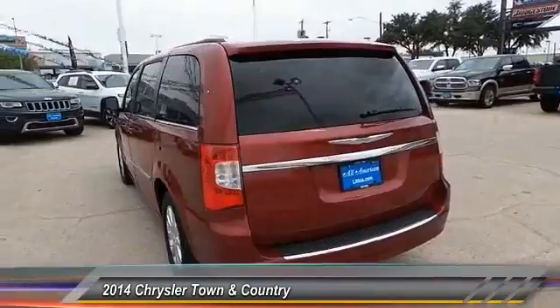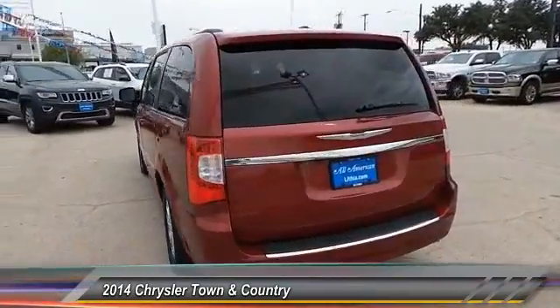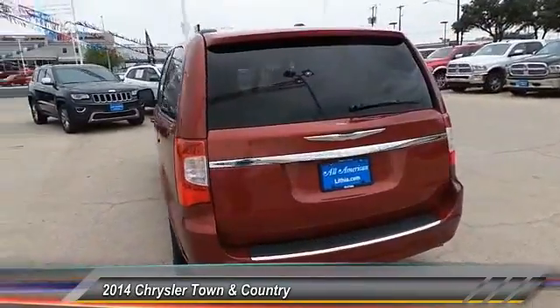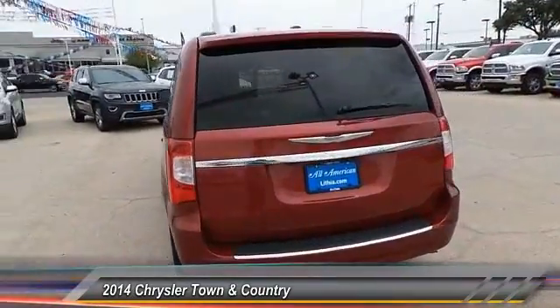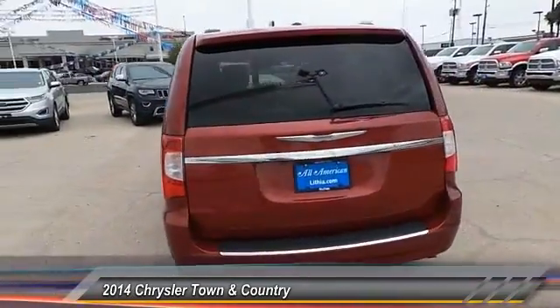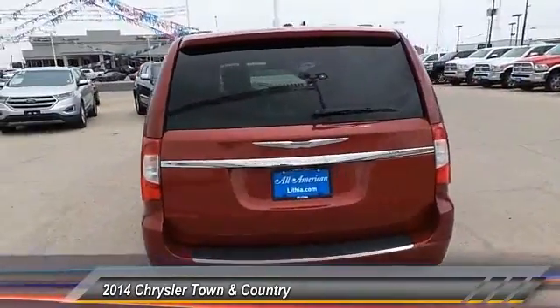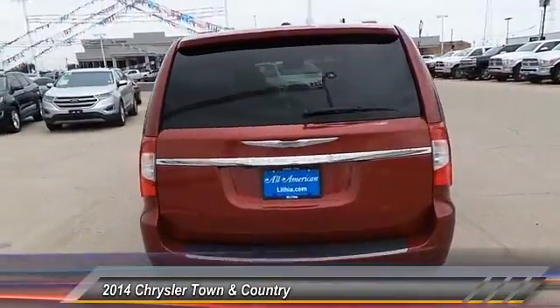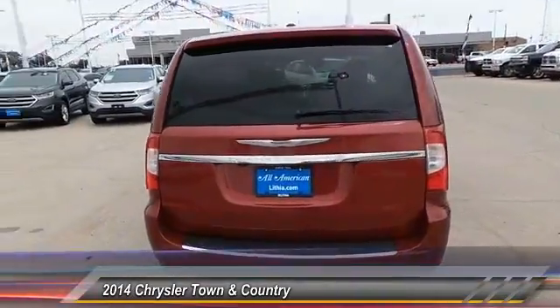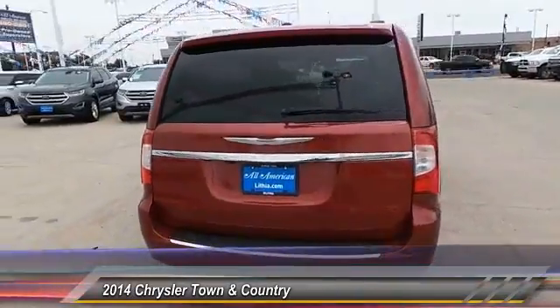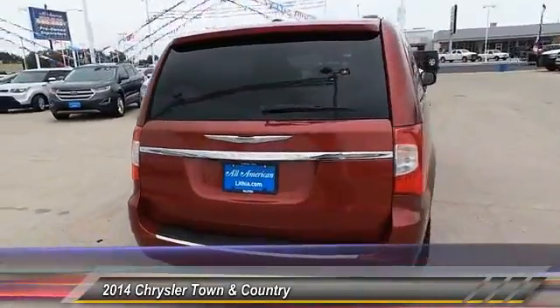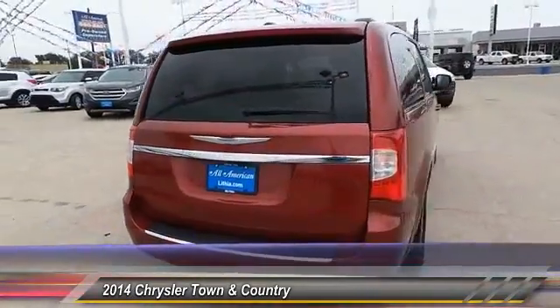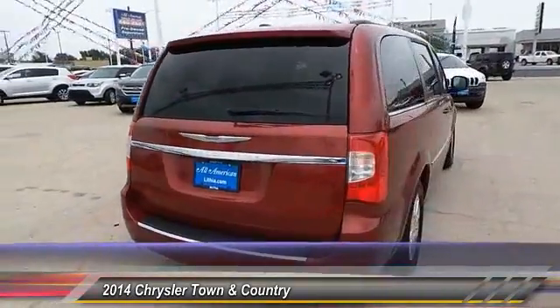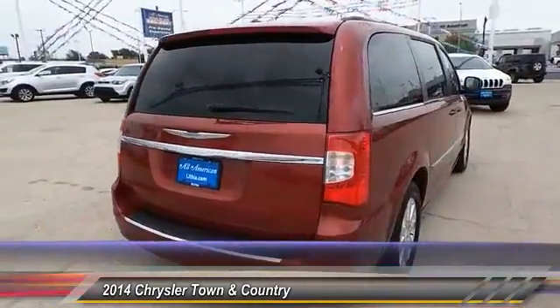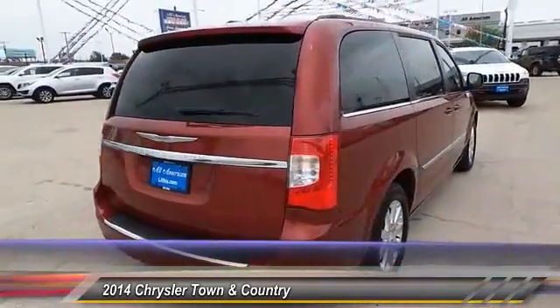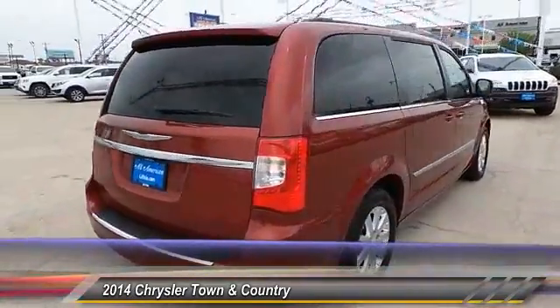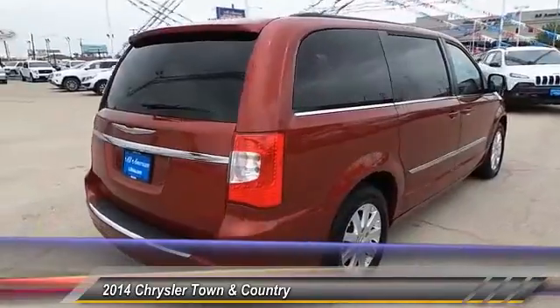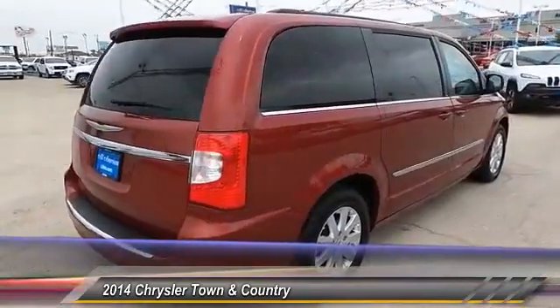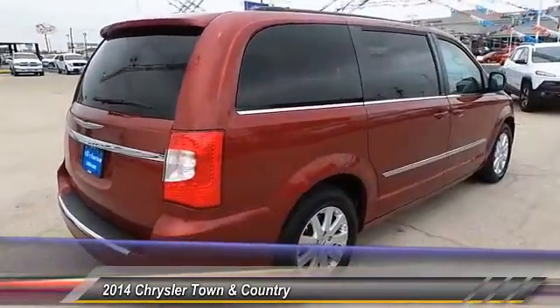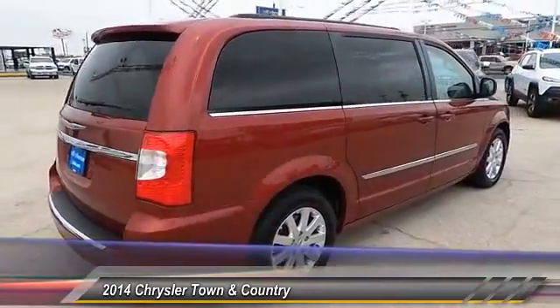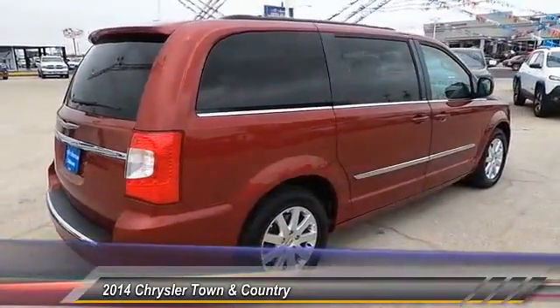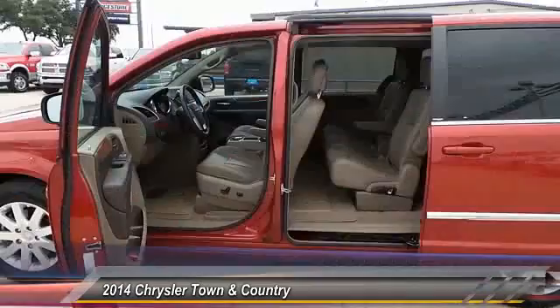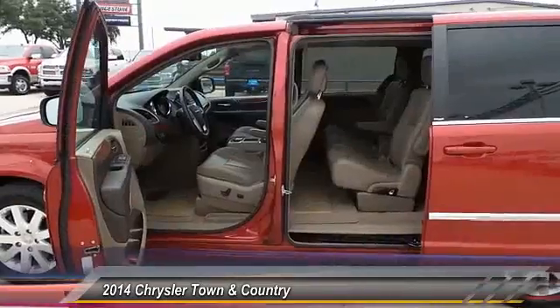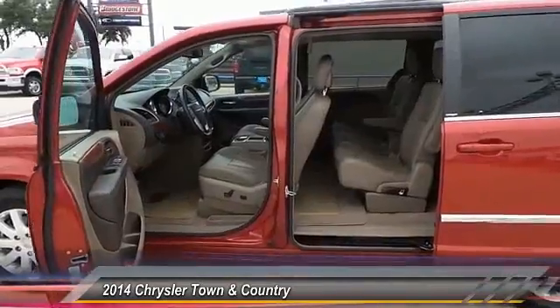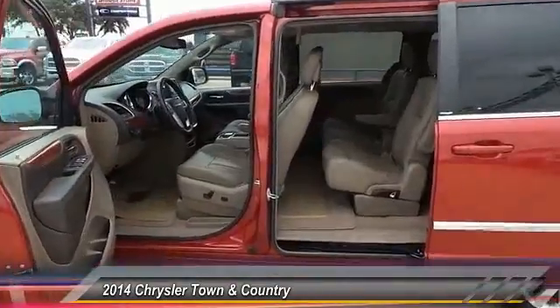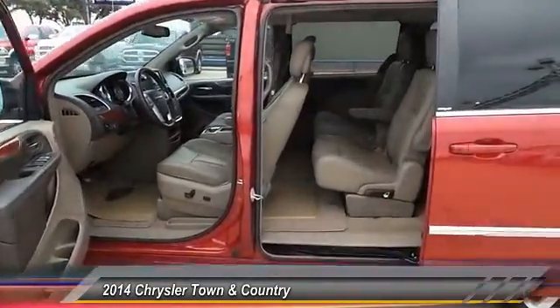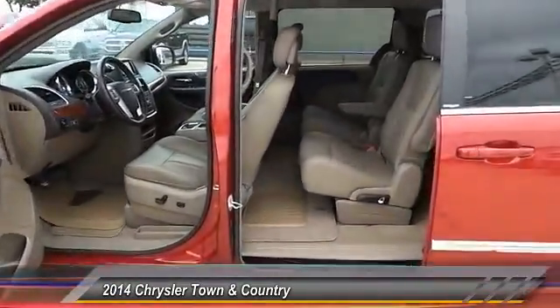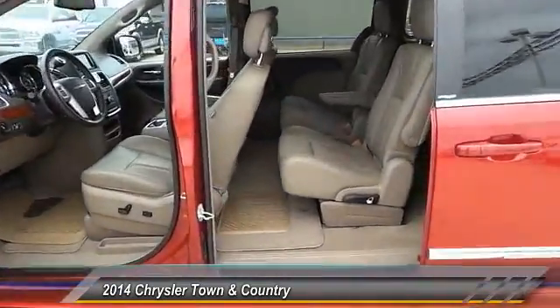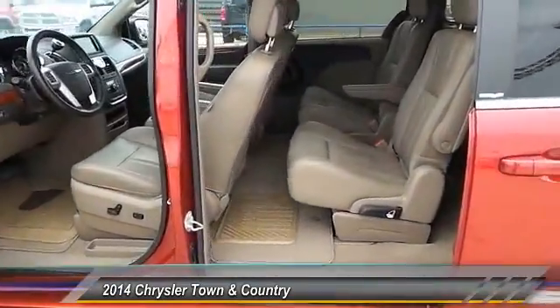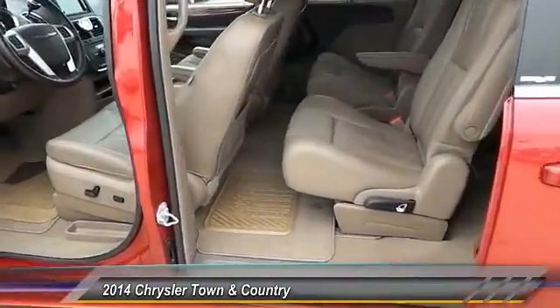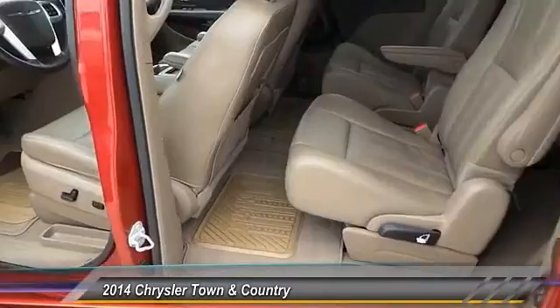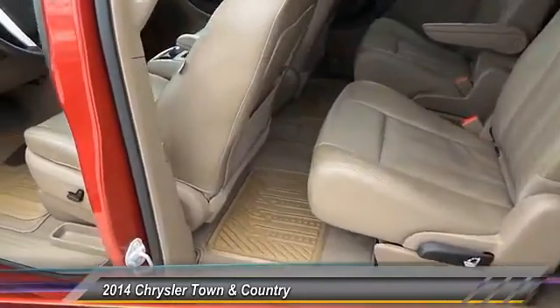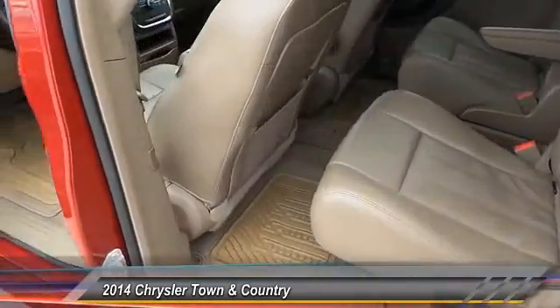Seat seven comfortably and choose from stow-and-go seating or the innovative swivel-and-go seating, and is priced below $20,000. This vehicle has less than 40,000 miles.